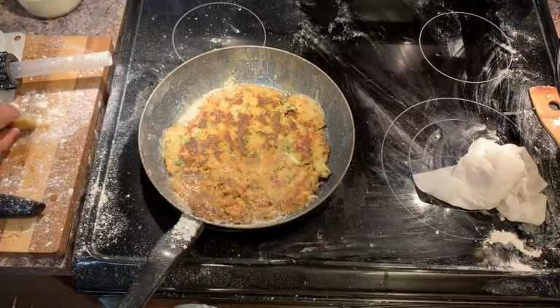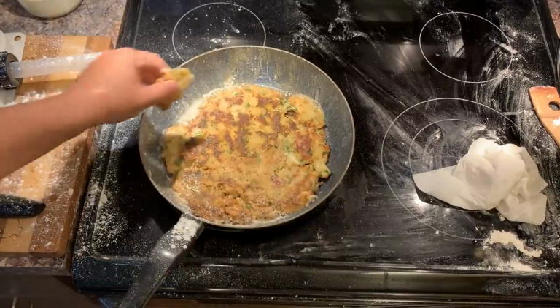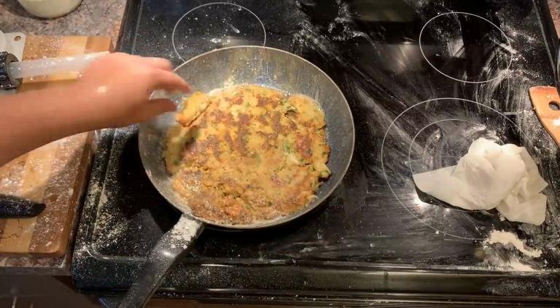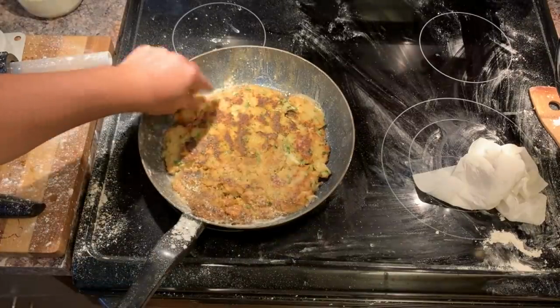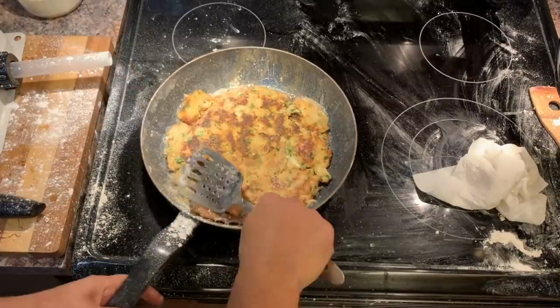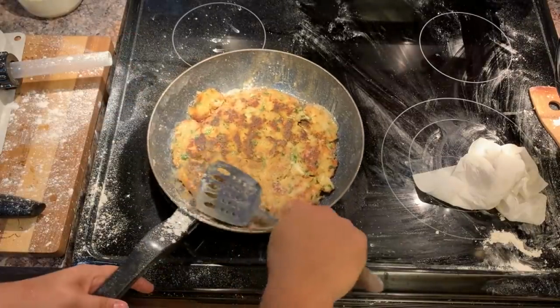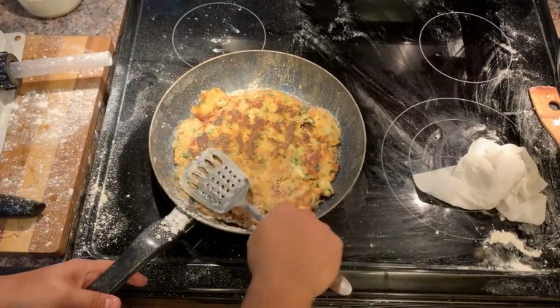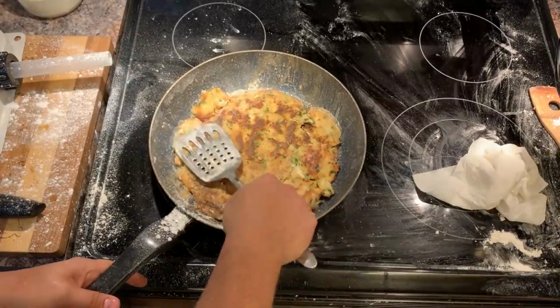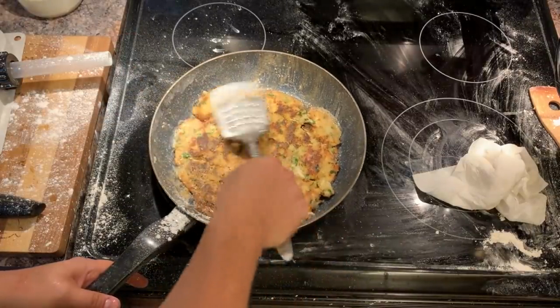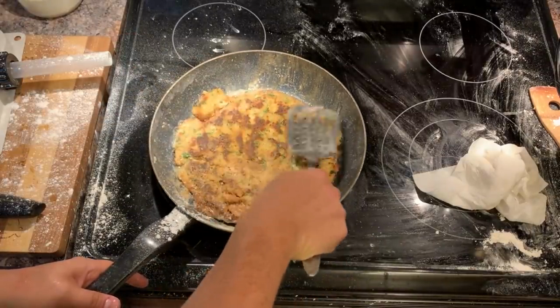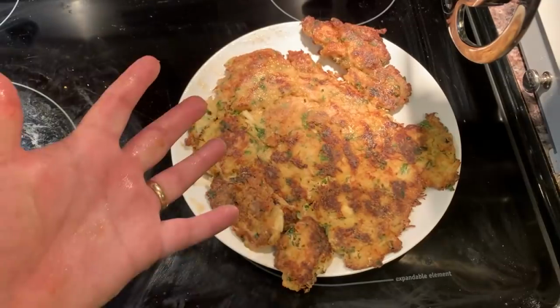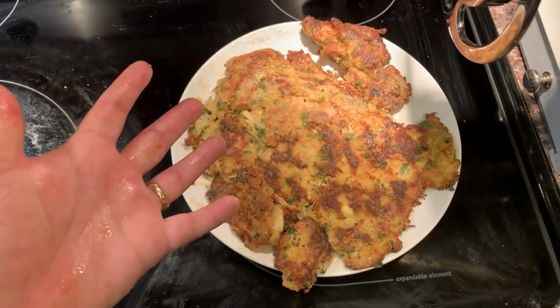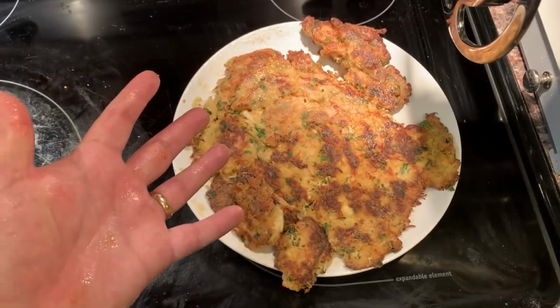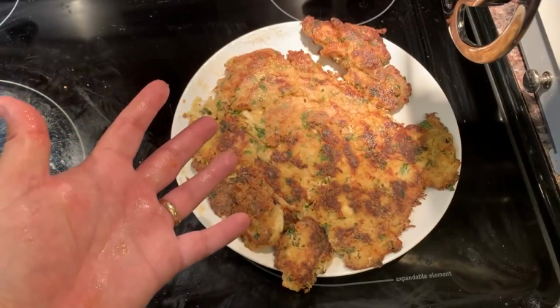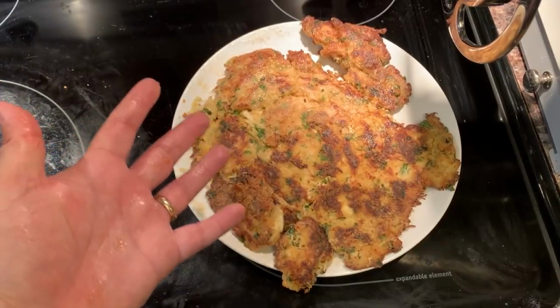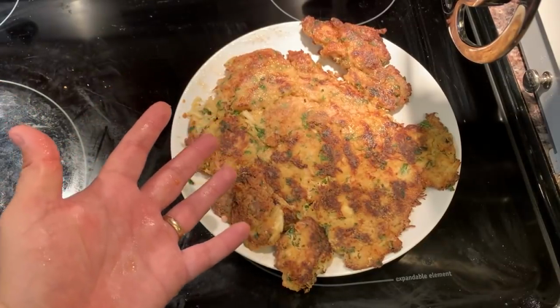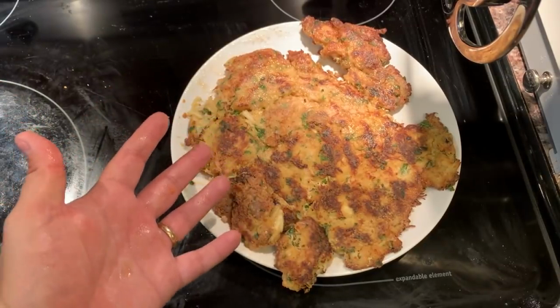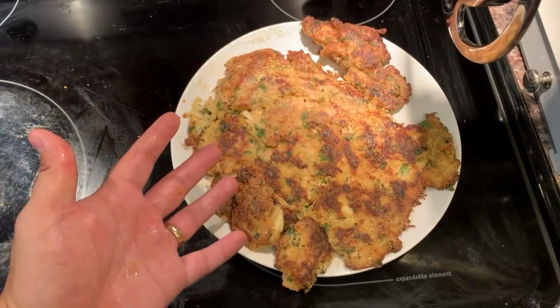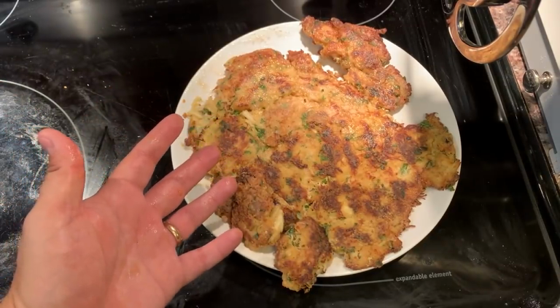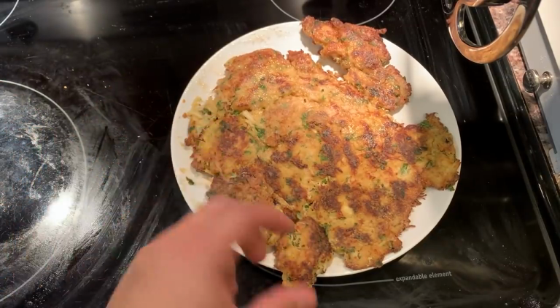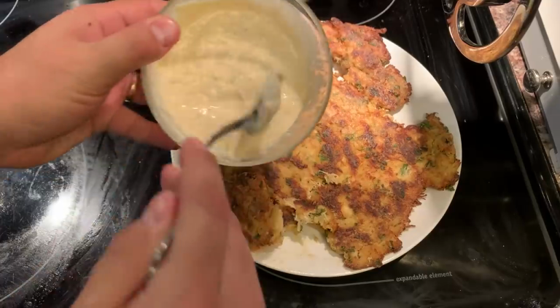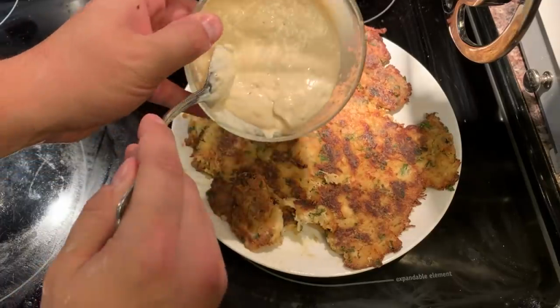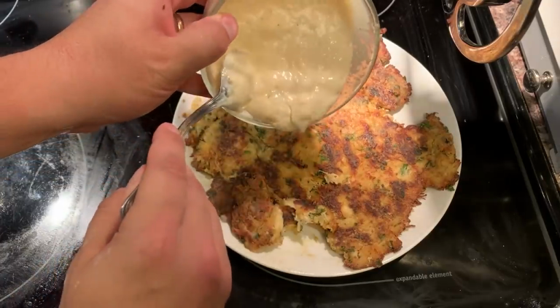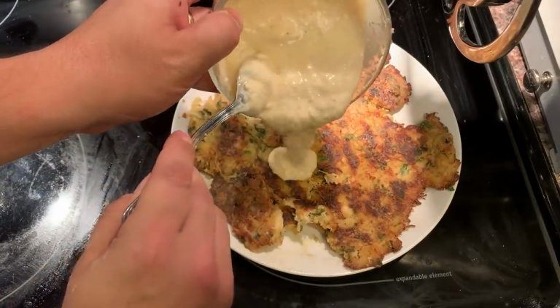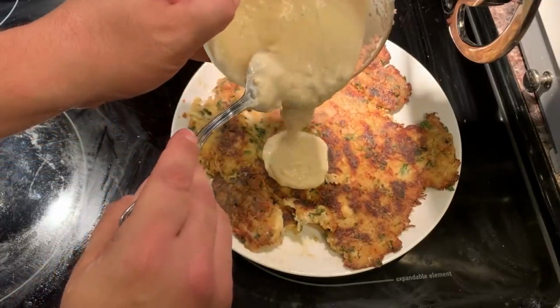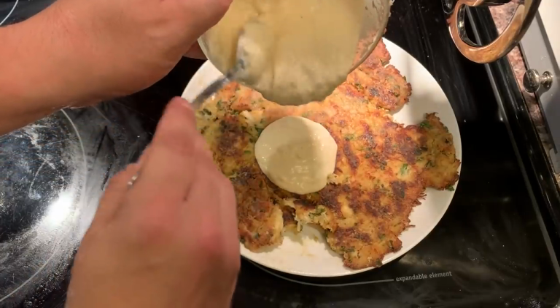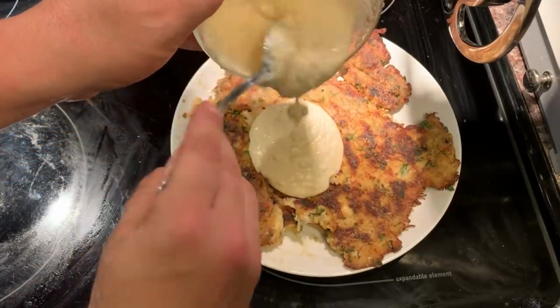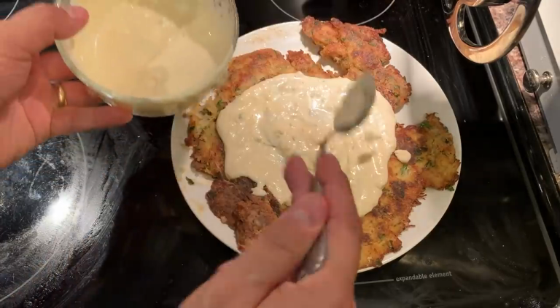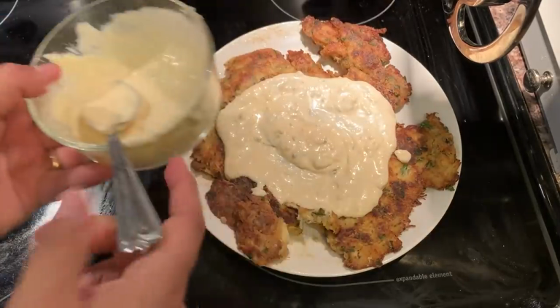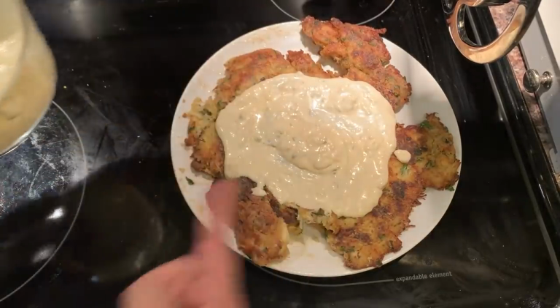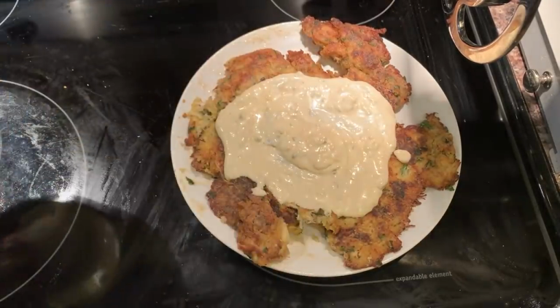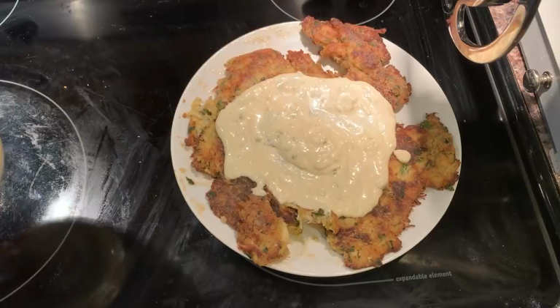That was an almost flip. Well, we got it off the pan — that's what really counts in this game. Just gonna add our sauce on there. There we go. That's a crab cake that you can hang your hat on.